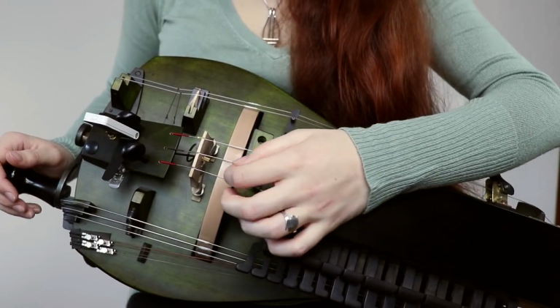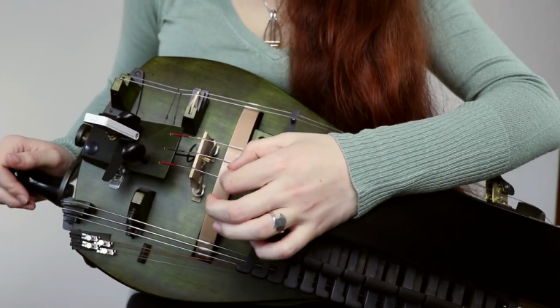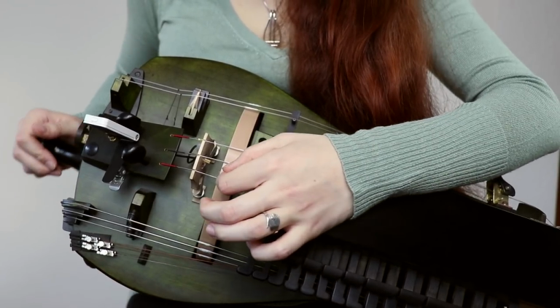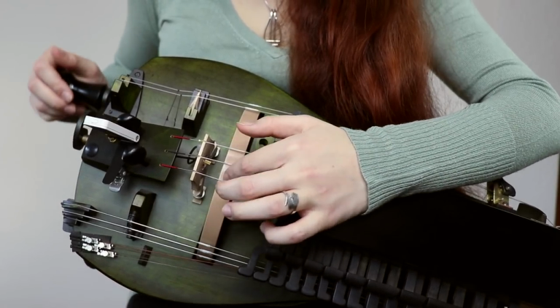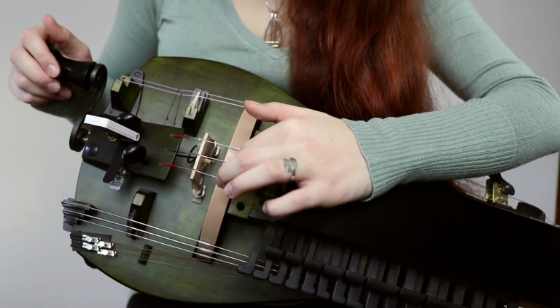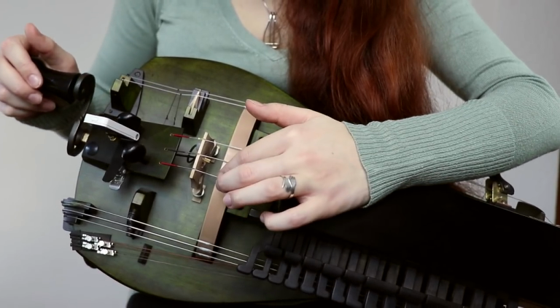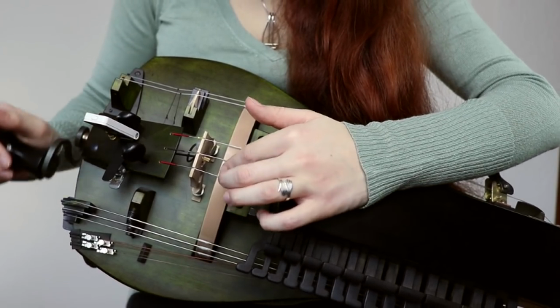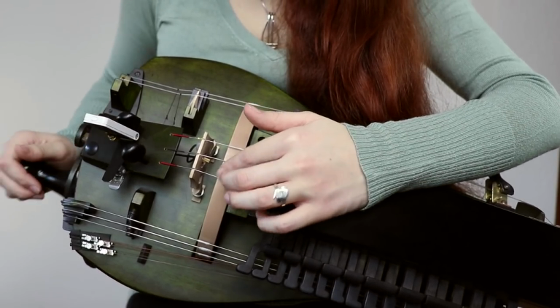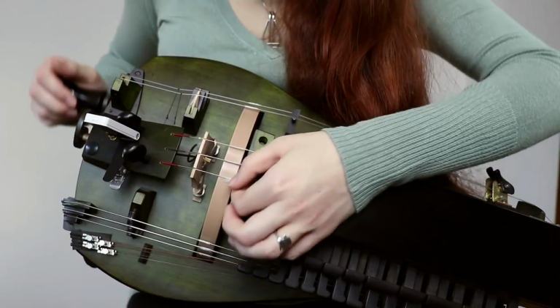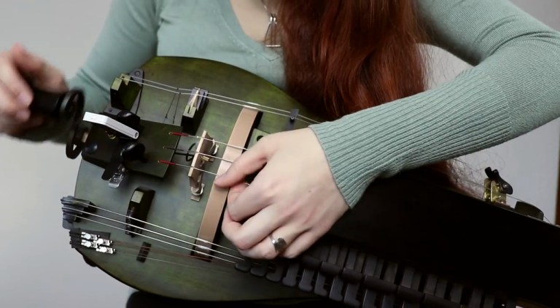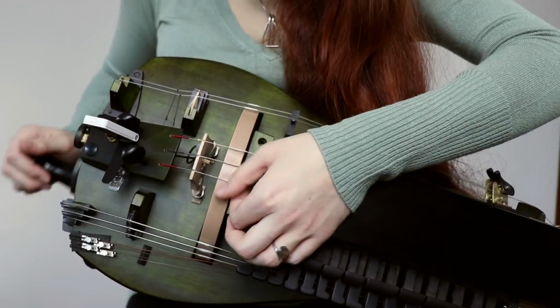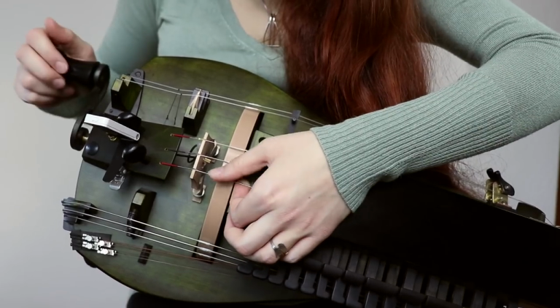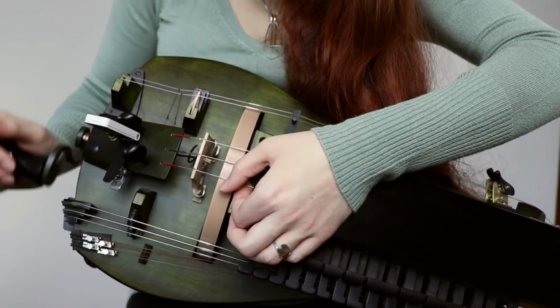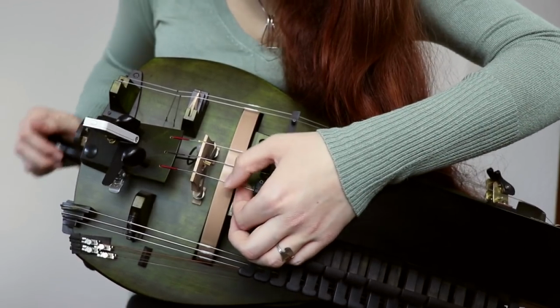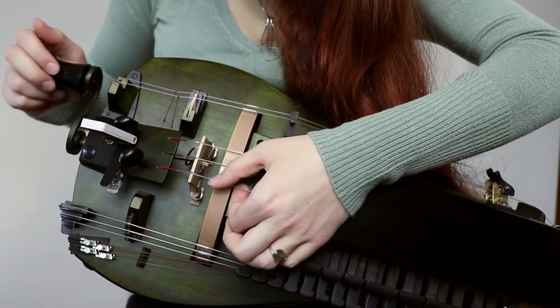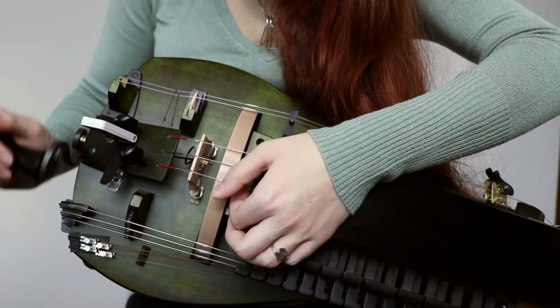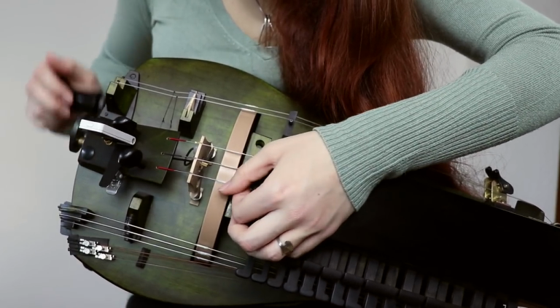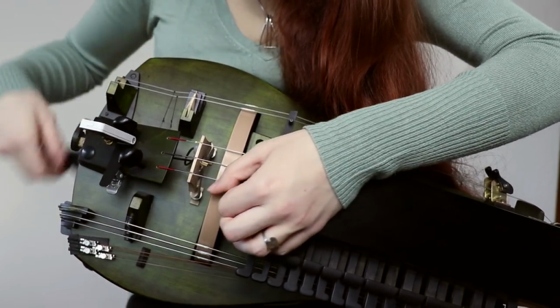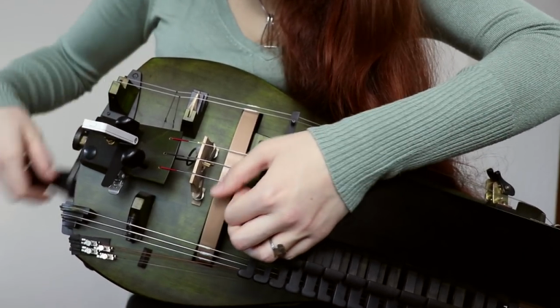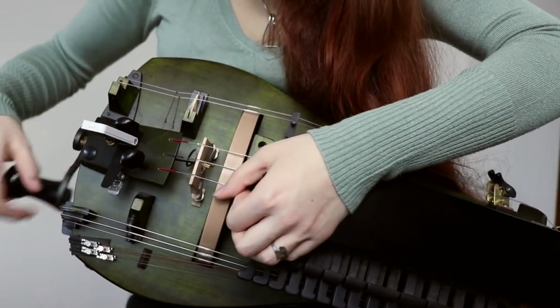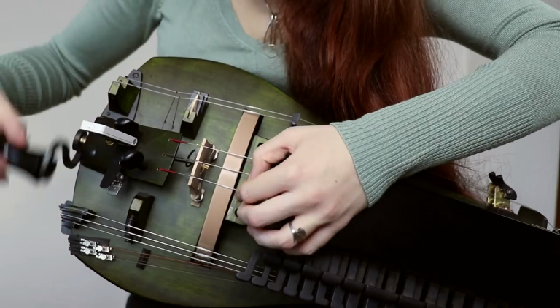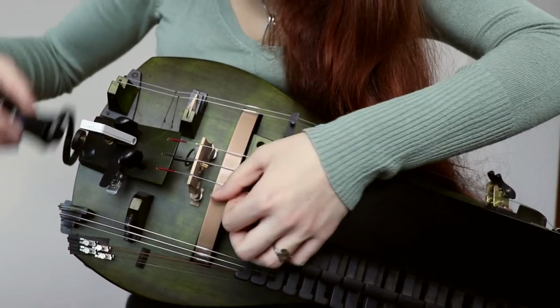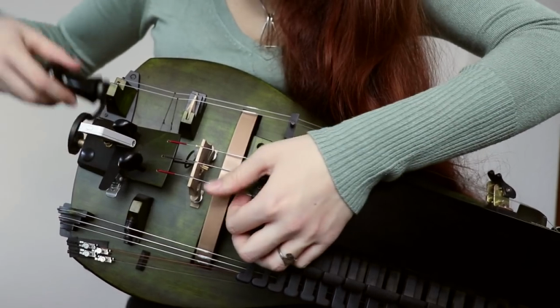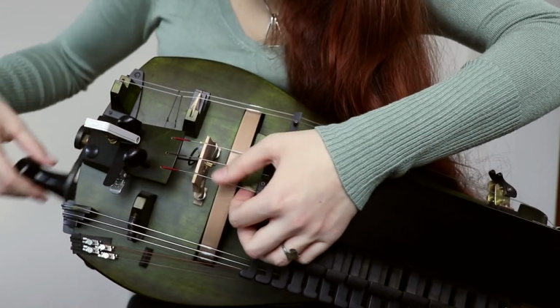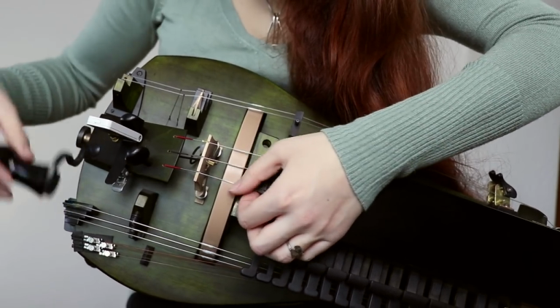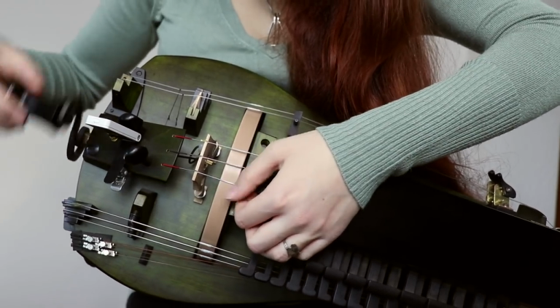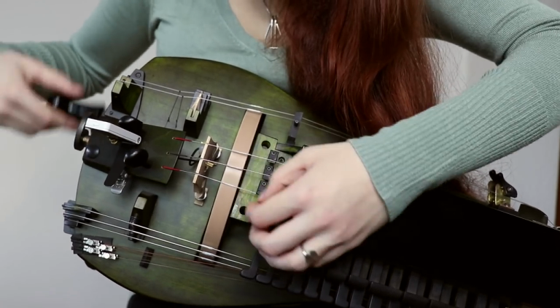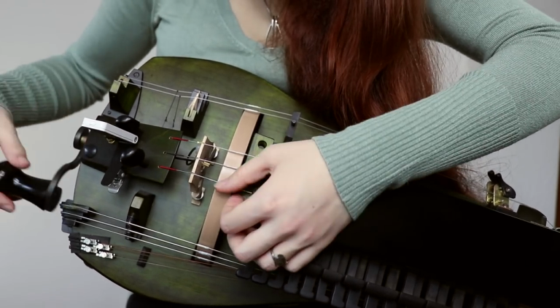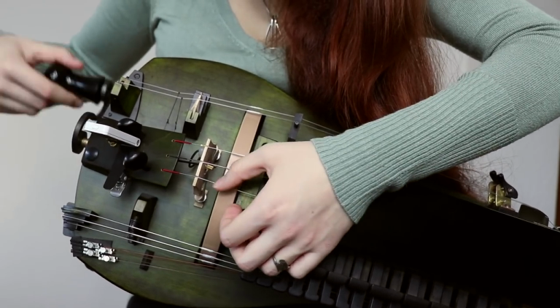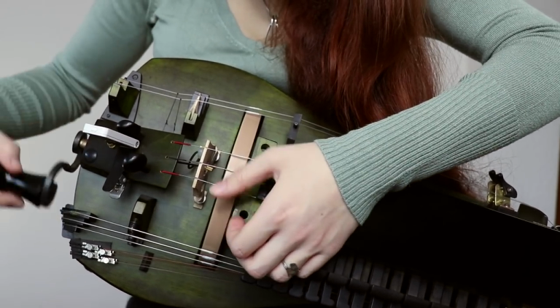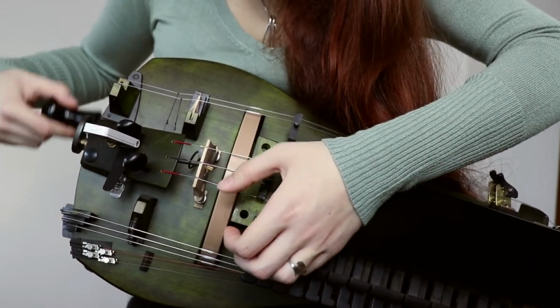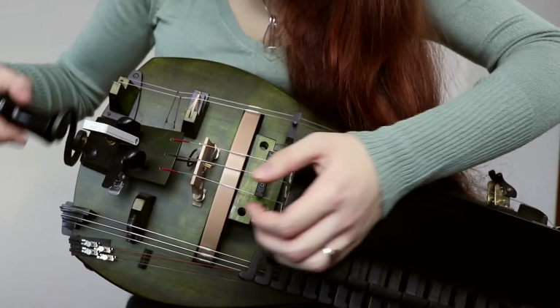Wrap it around until it's neat, tidy, even and very compressed. Often it will wrap around by itself. I just use the tip of my finger to make sure that there's no cotton going to the sides, and I don't touch the wheel by doing so.